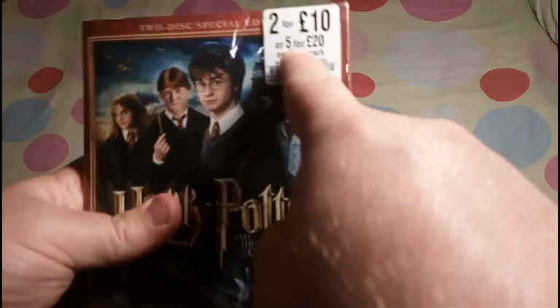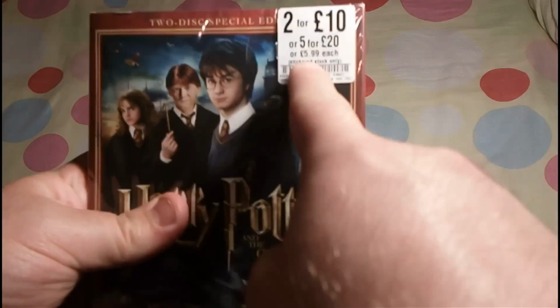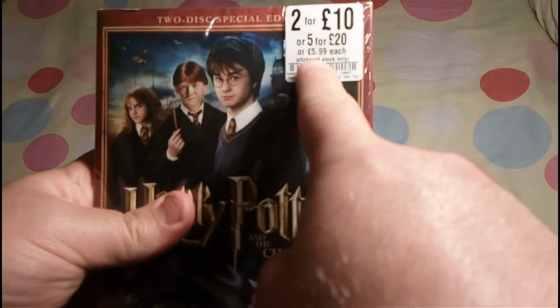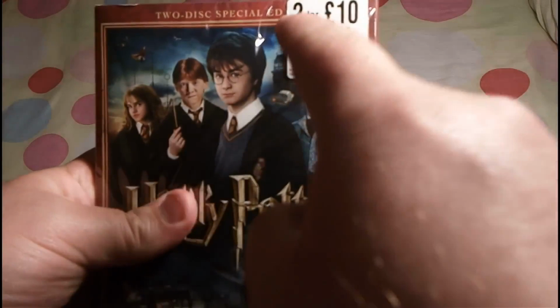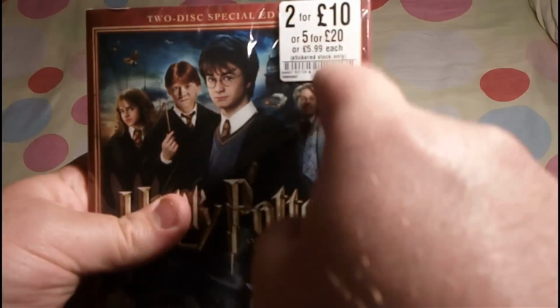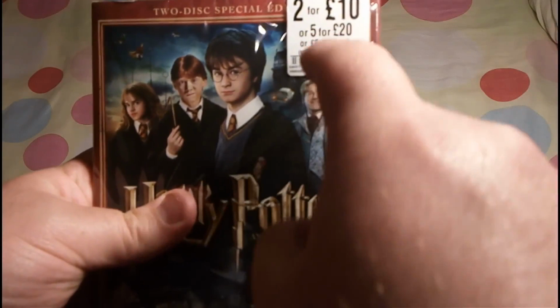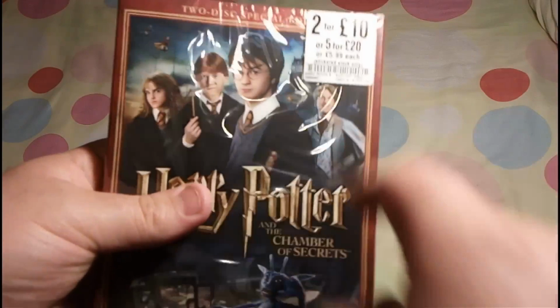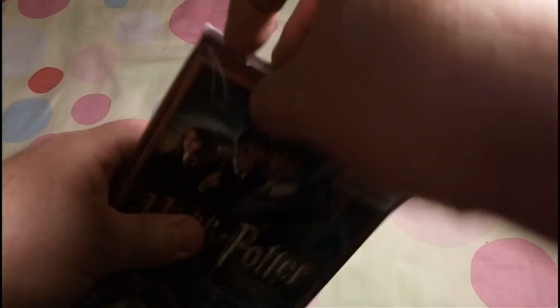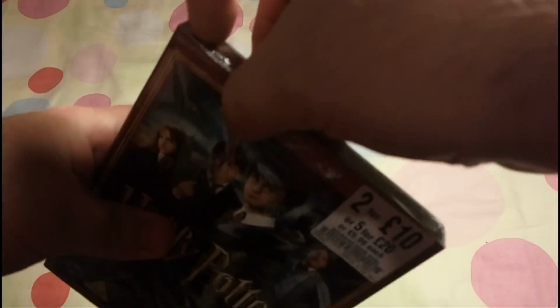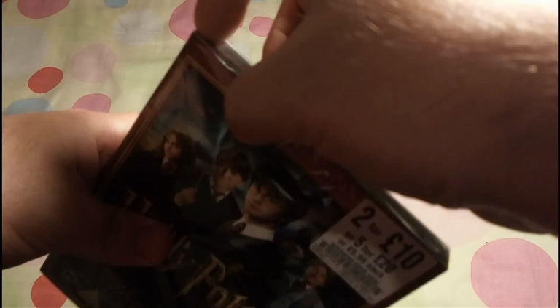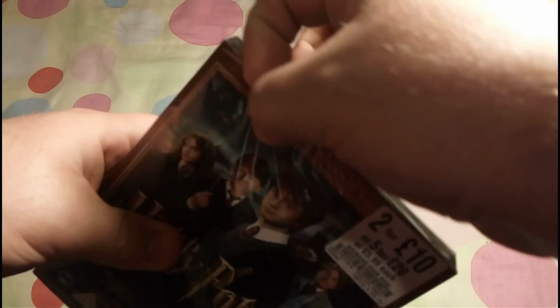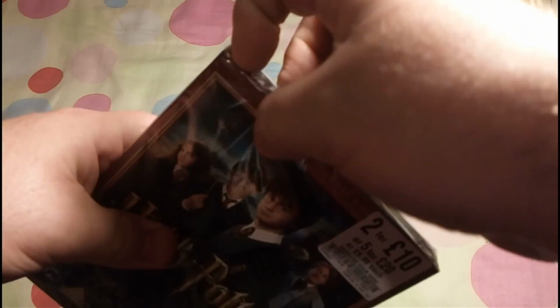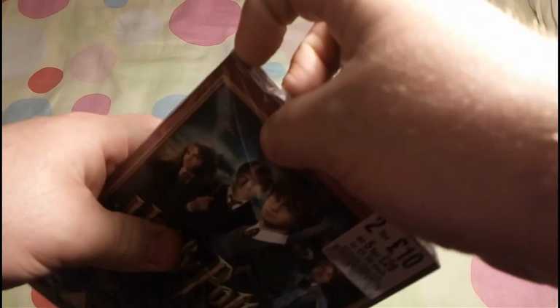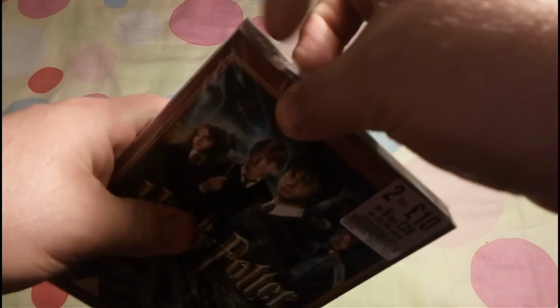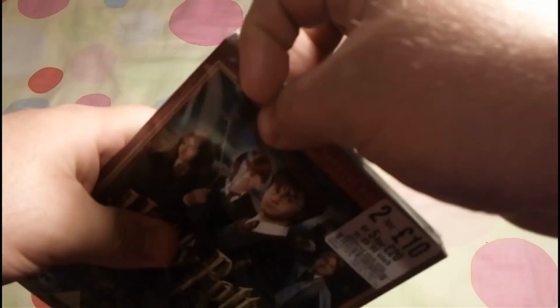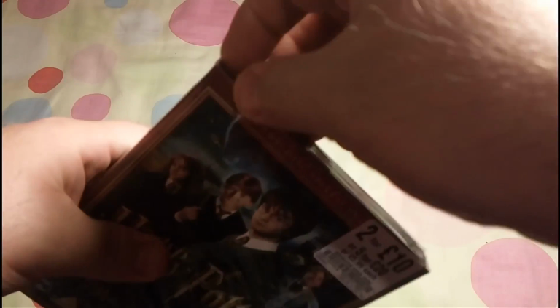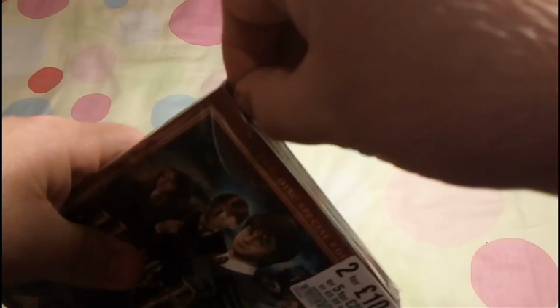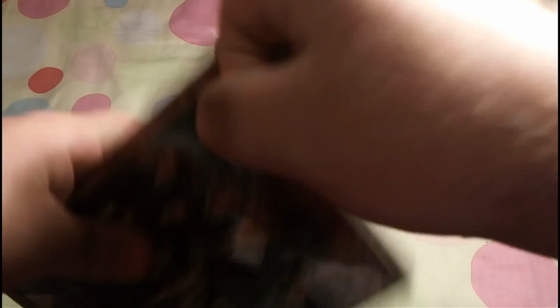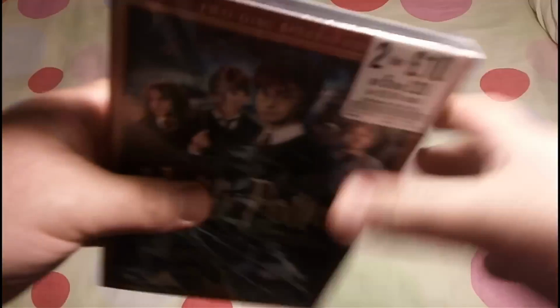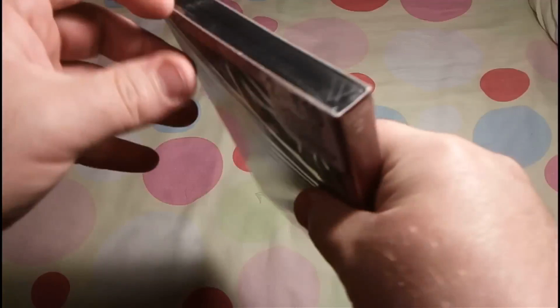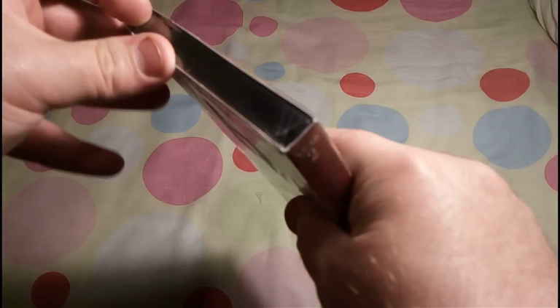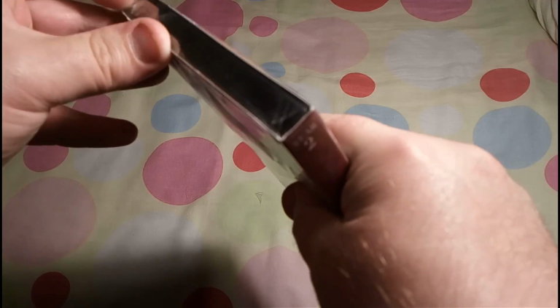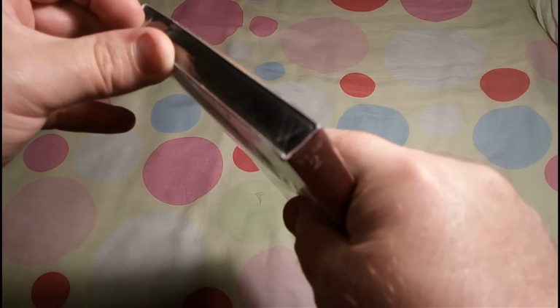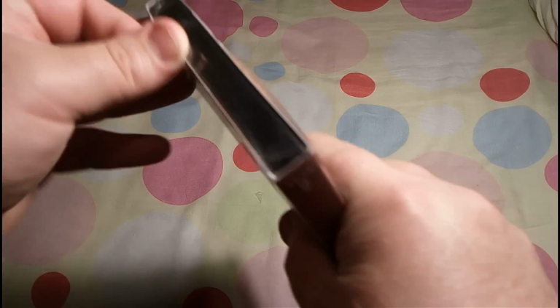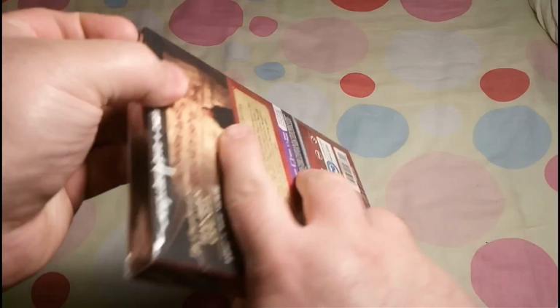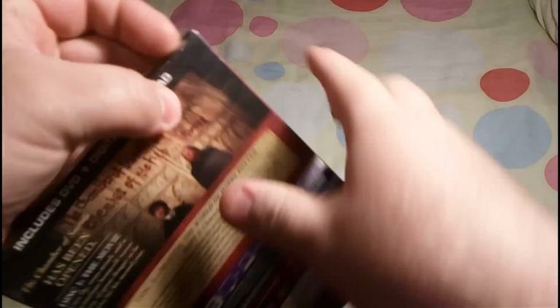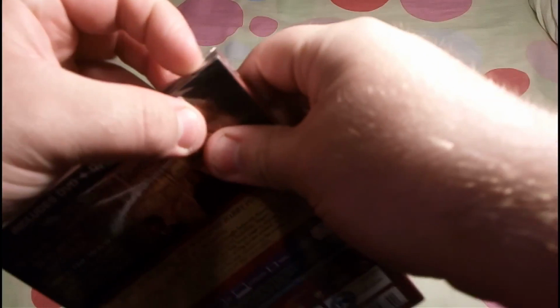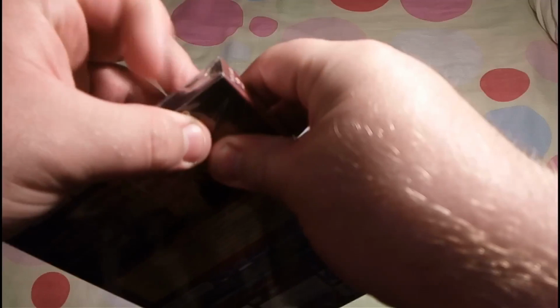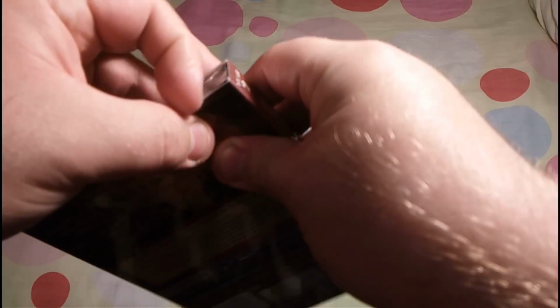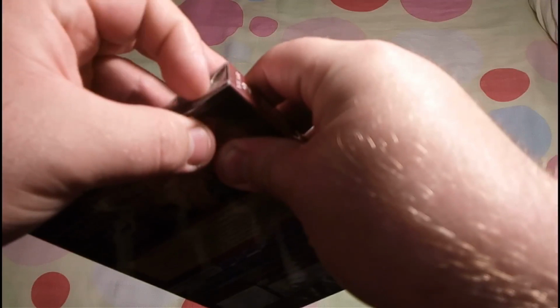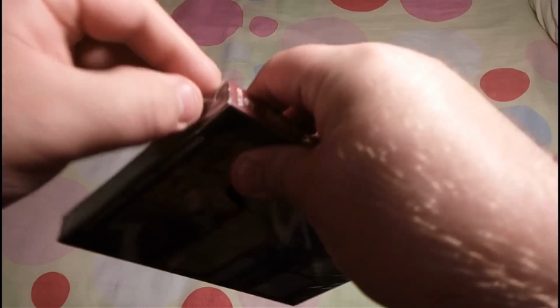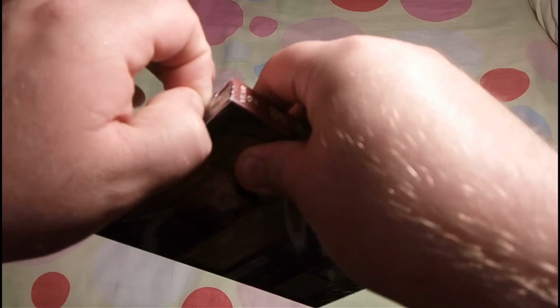I got this from HMV for the 5 for 20 deal. They started releasing these on special Slip Covers, and each one has their own bonus features — collect them all and you can view all of them.